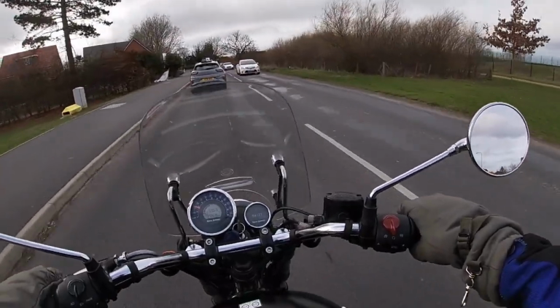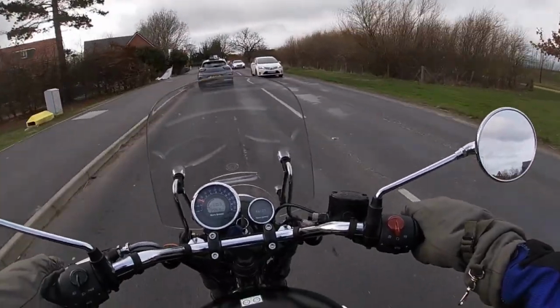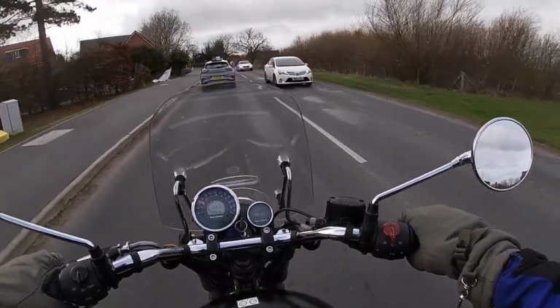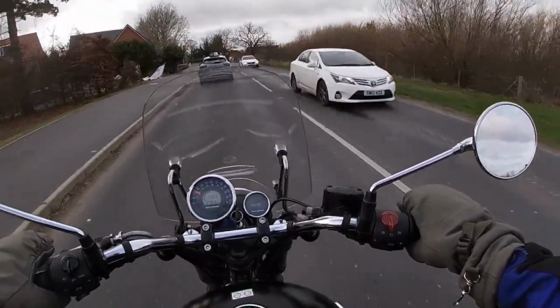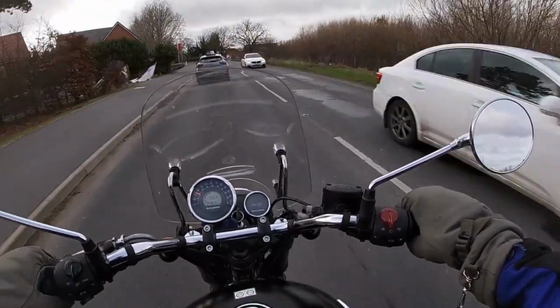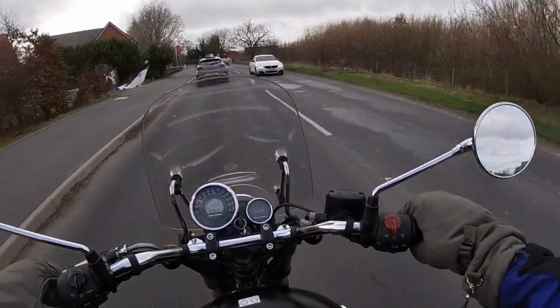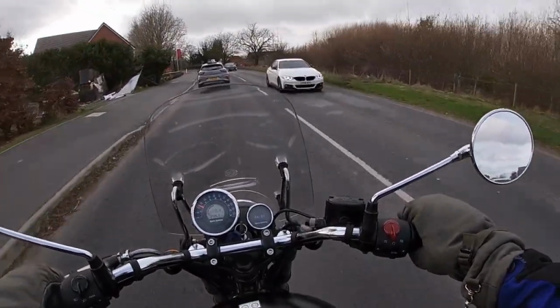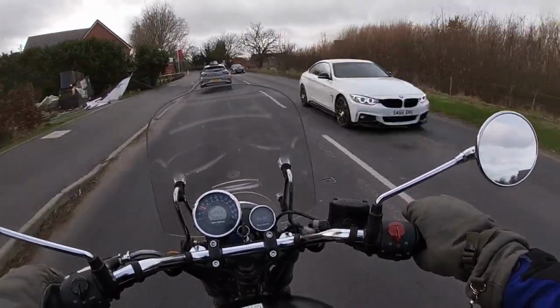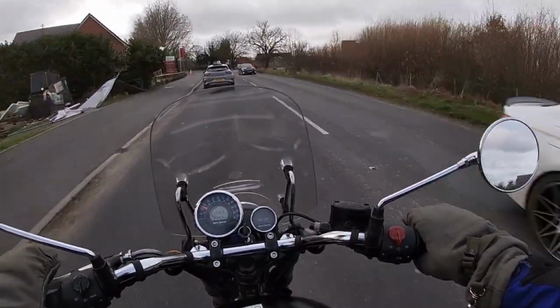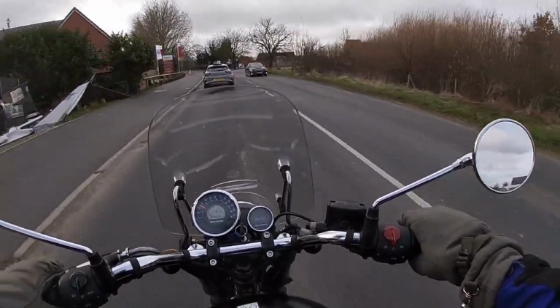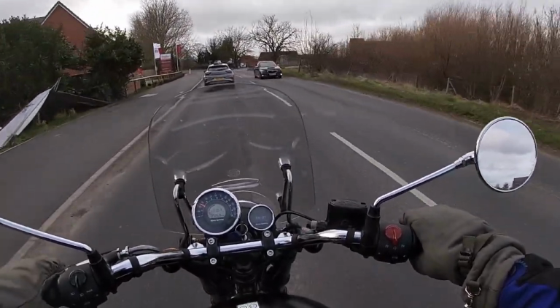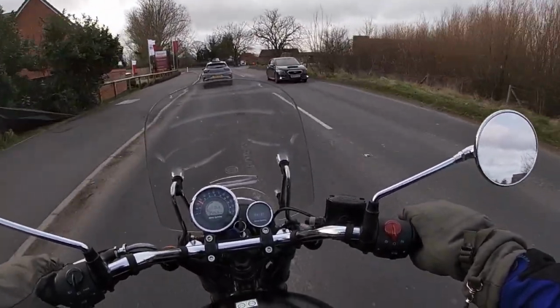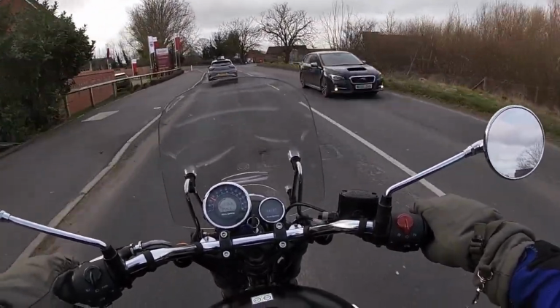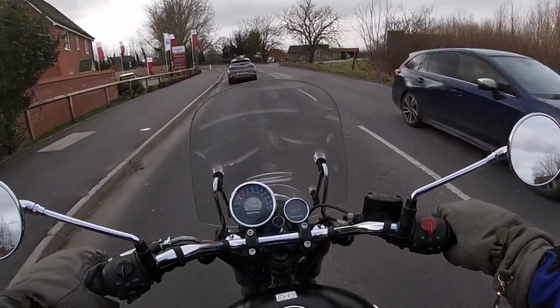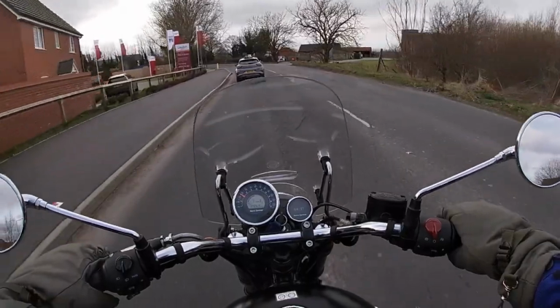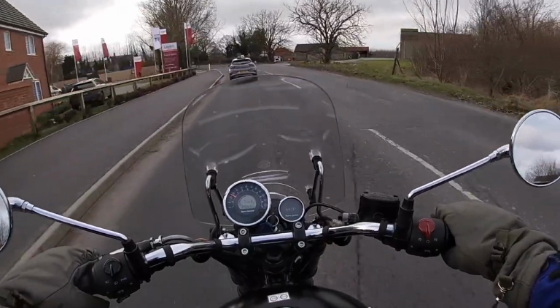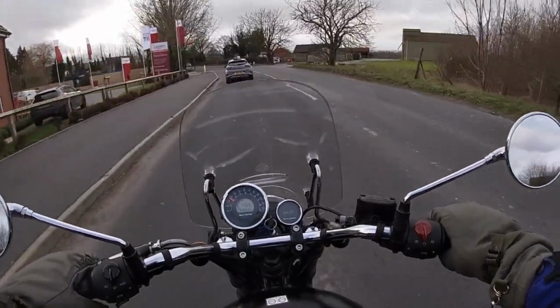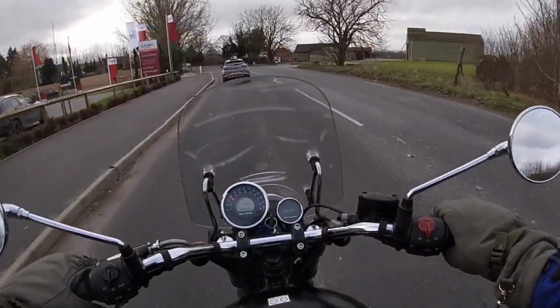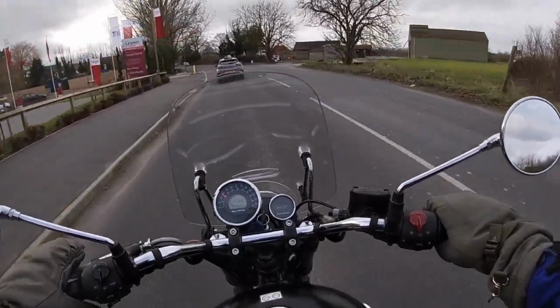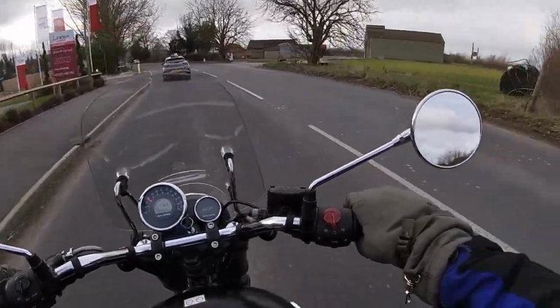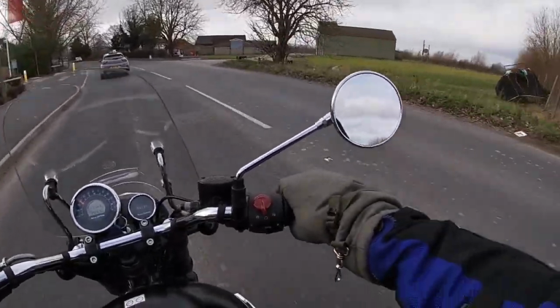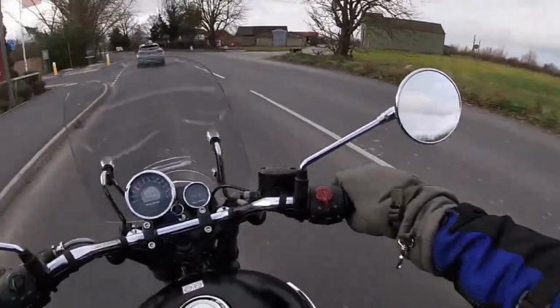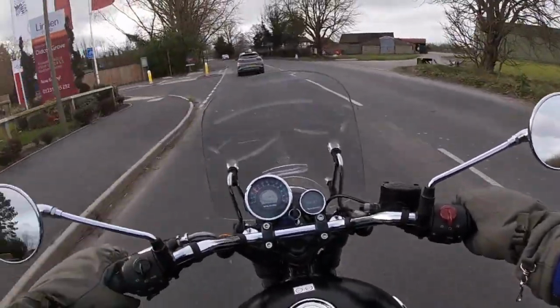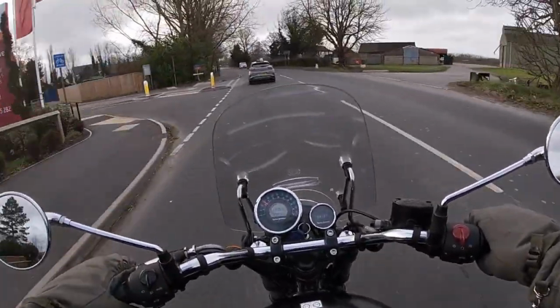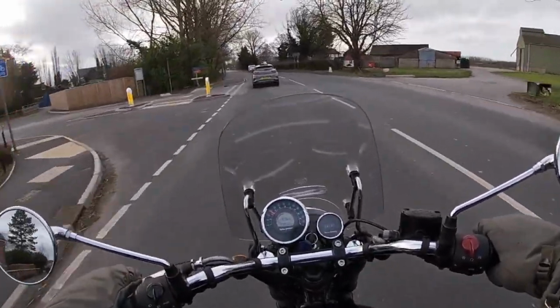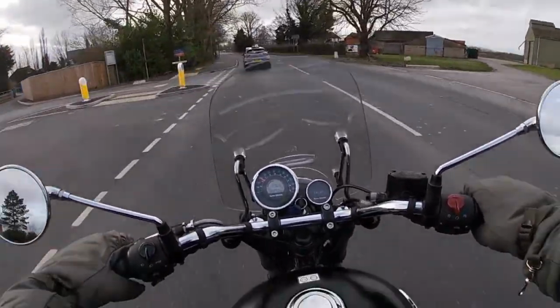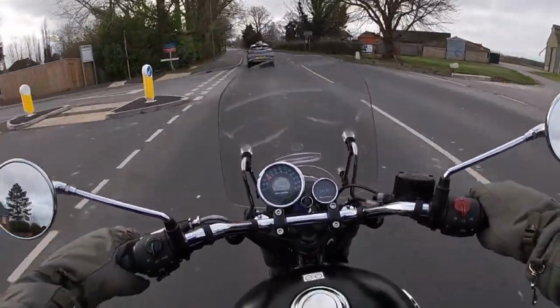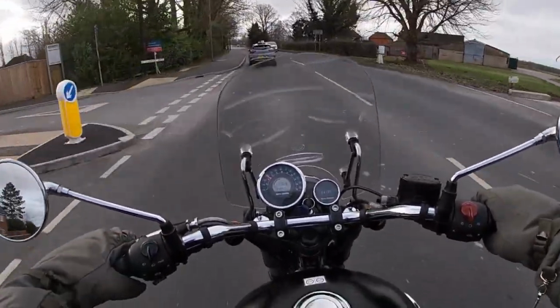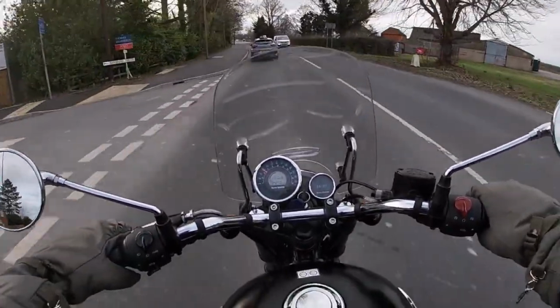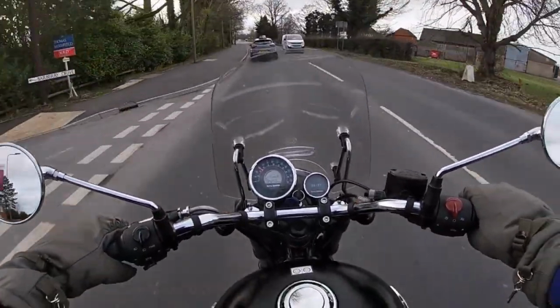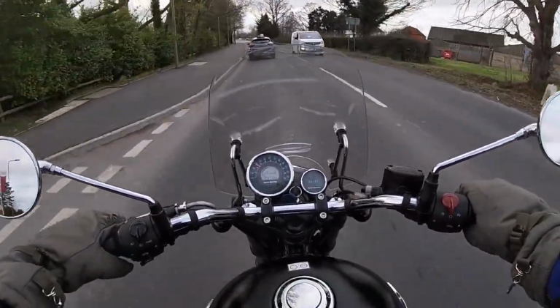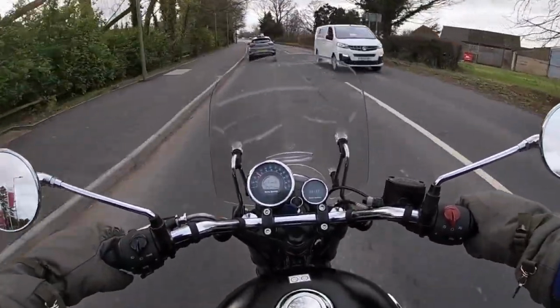My friend's got heated grips. He said, why don't you get heated grips? But it's only doing that inside of your hand, isn't it? And I didn't really want to fit them, to tell you the truth.